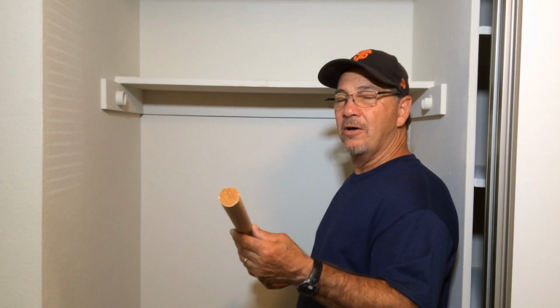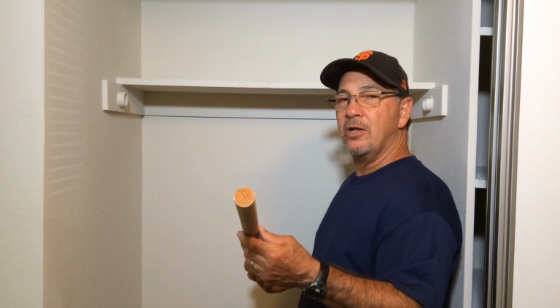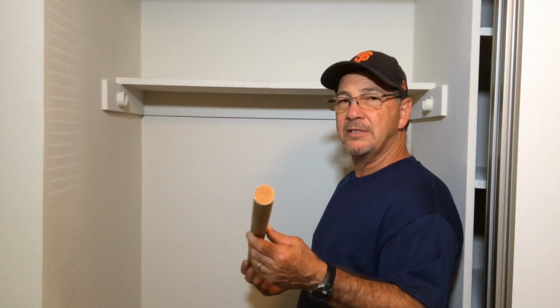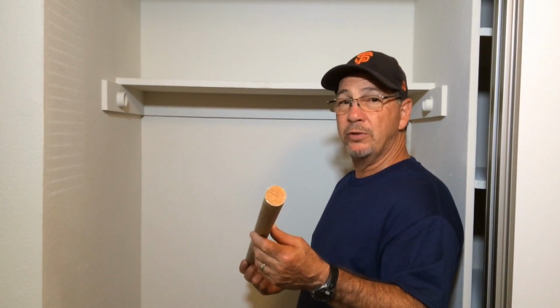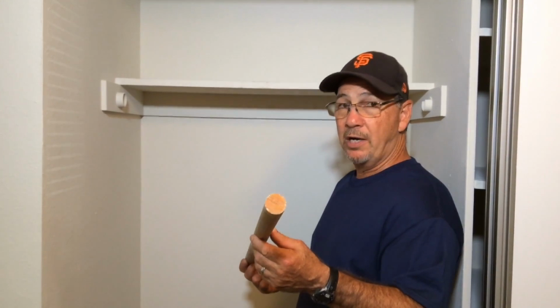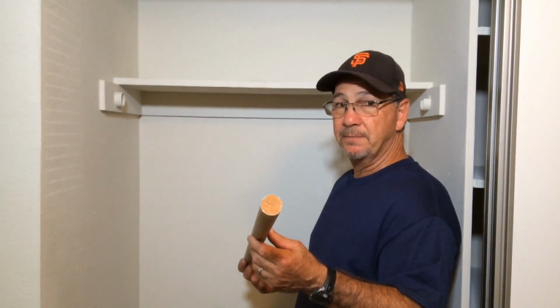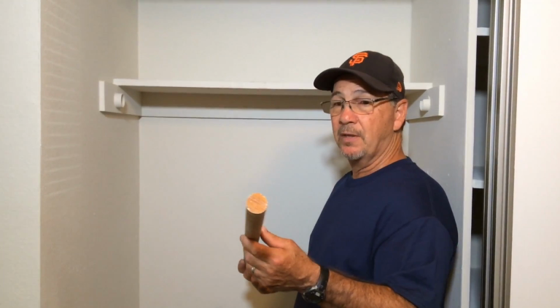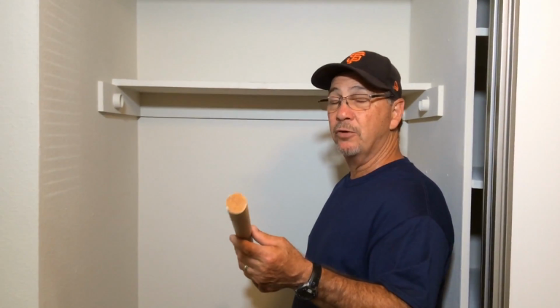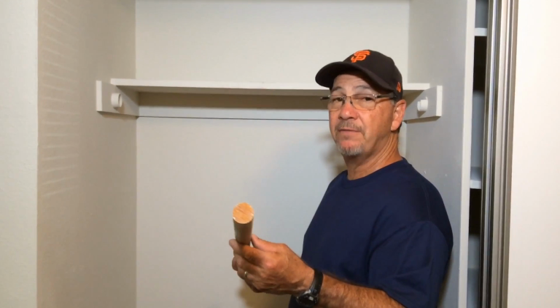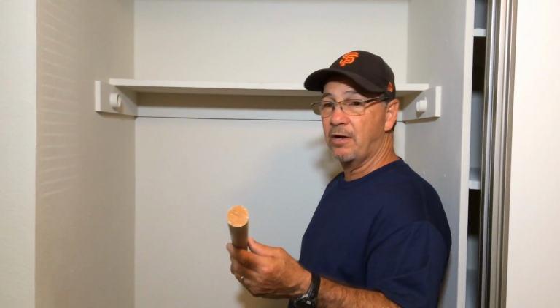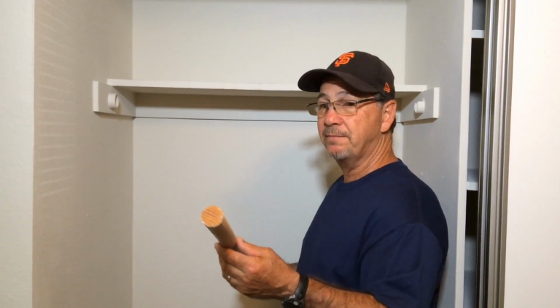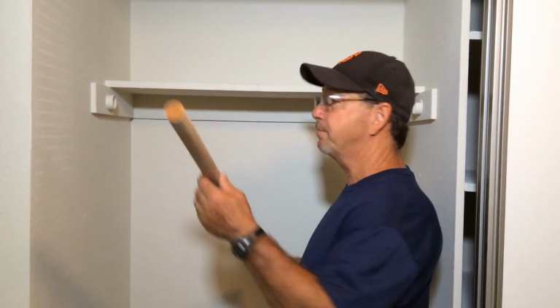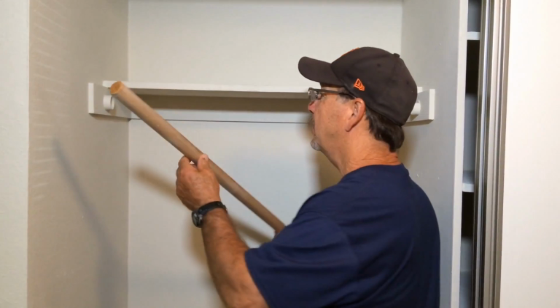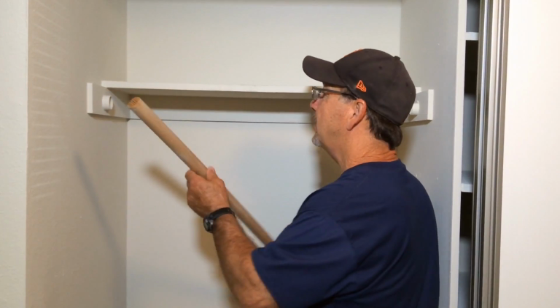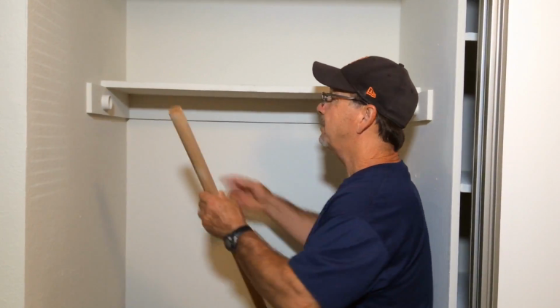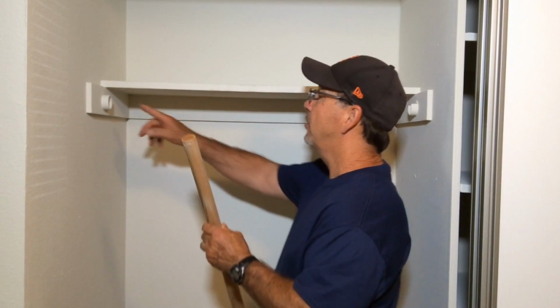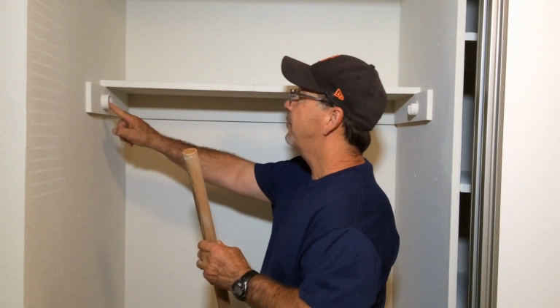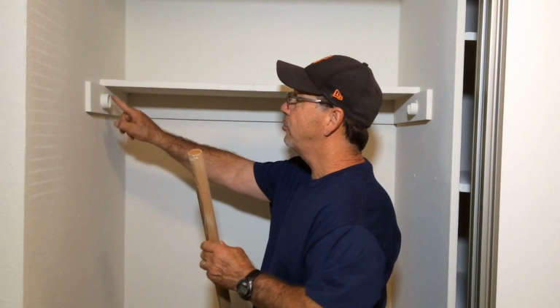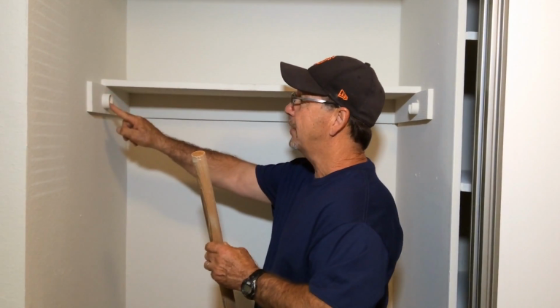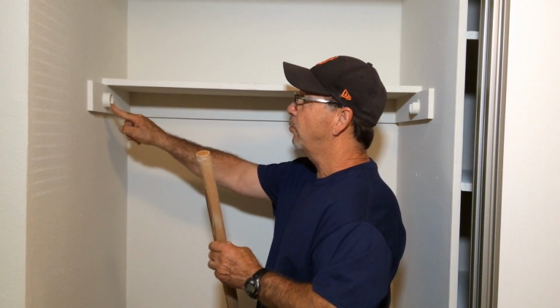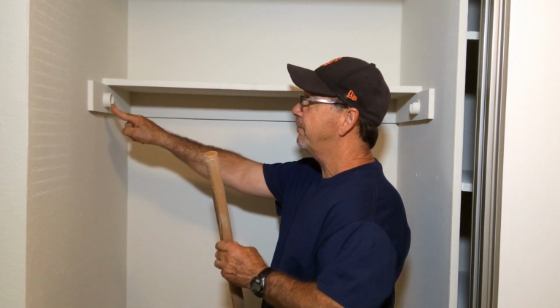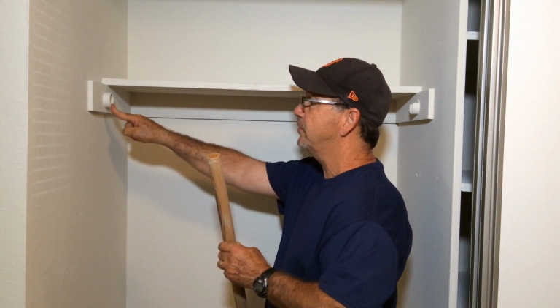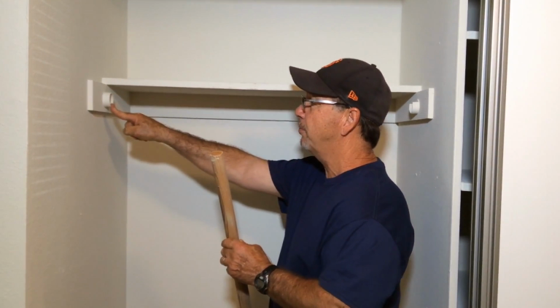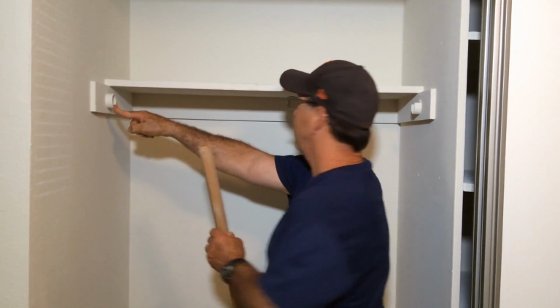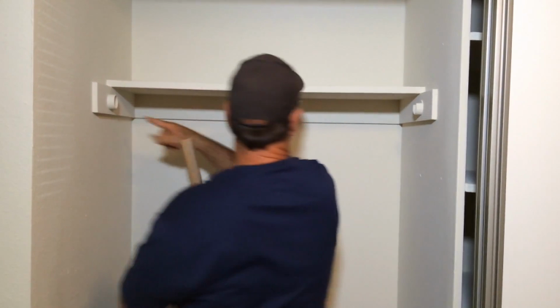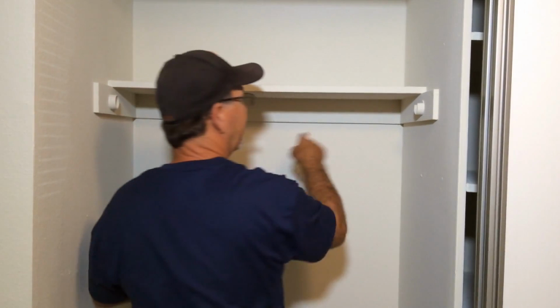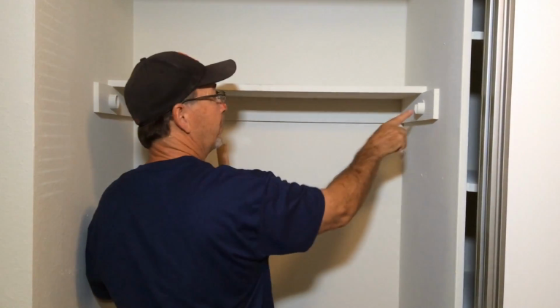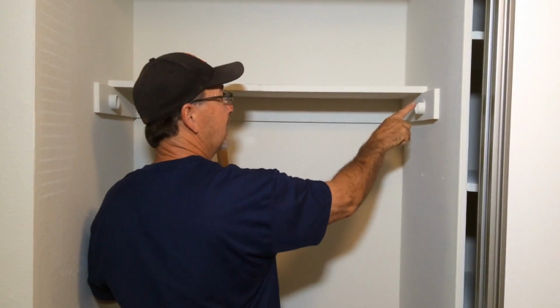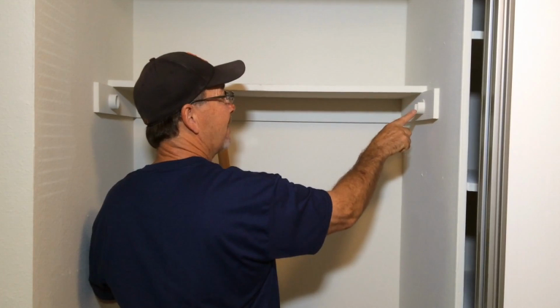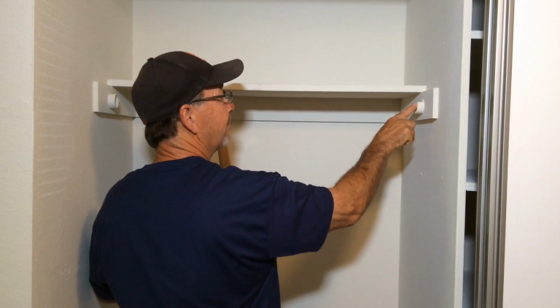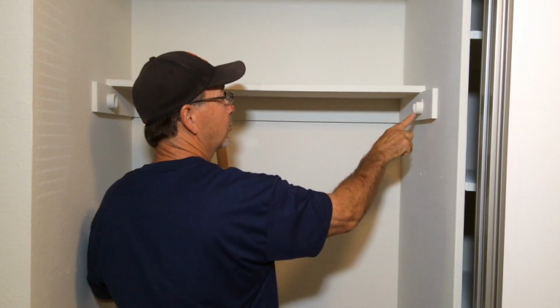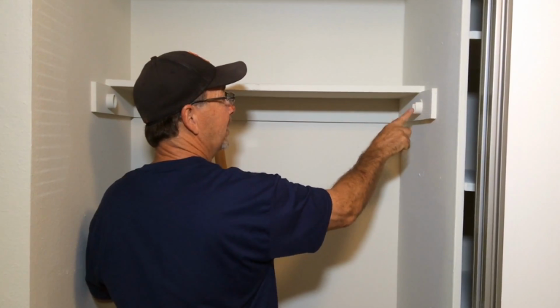All closets have wooden rods. If yours has fallen off, simply note that there are two brackets — one is a full circle bracket and the other is a half circle bracket.